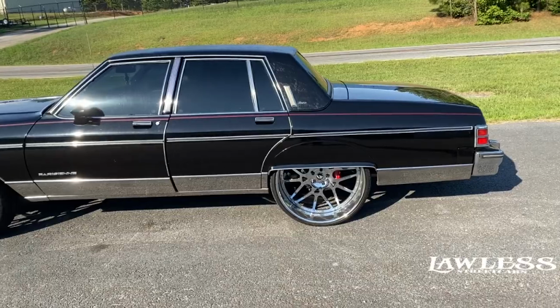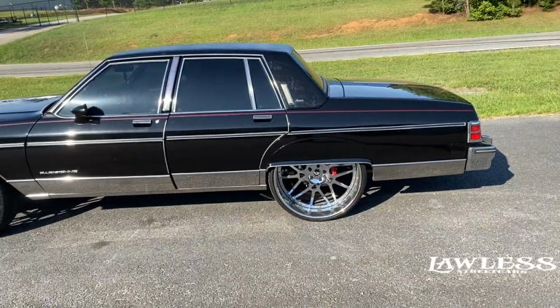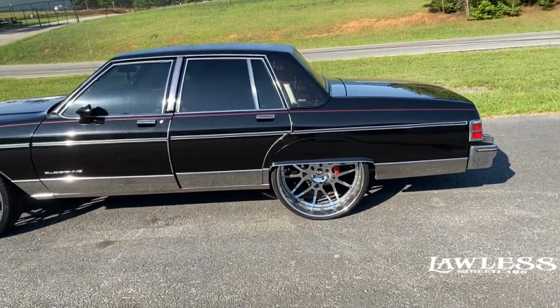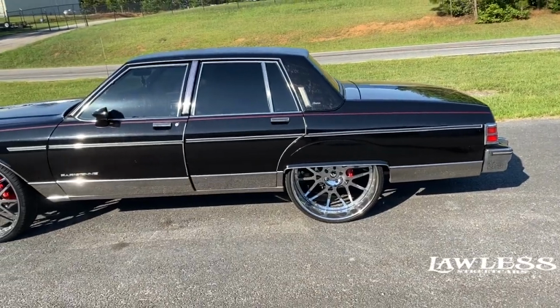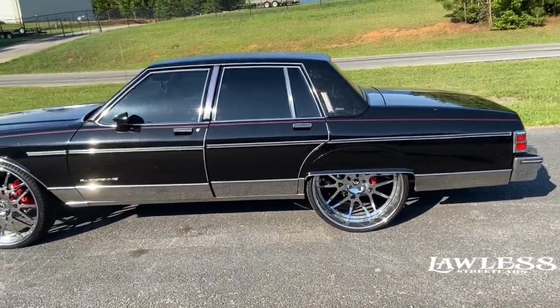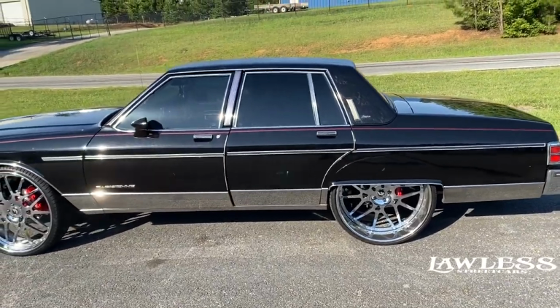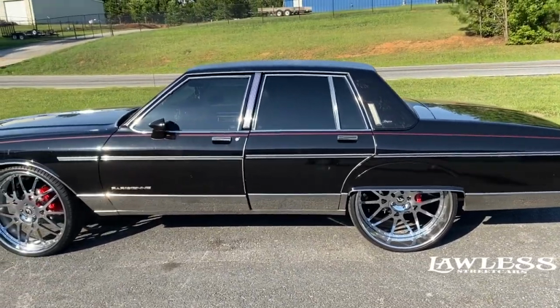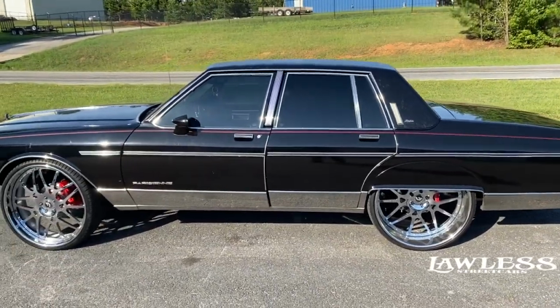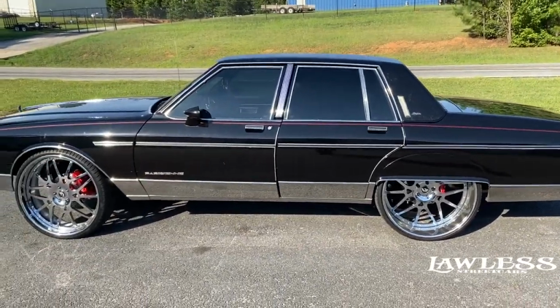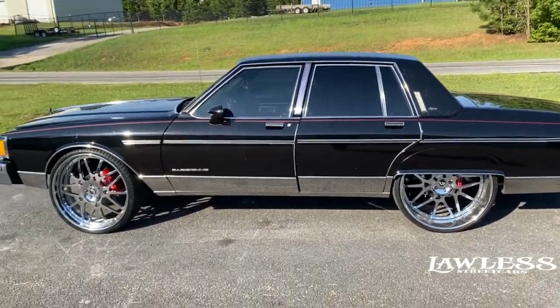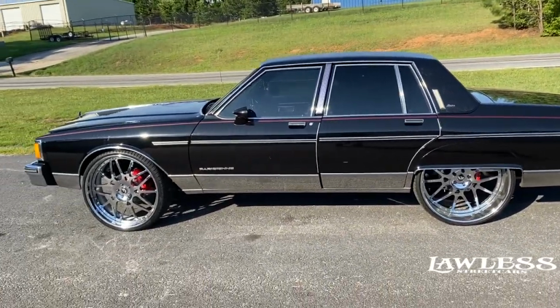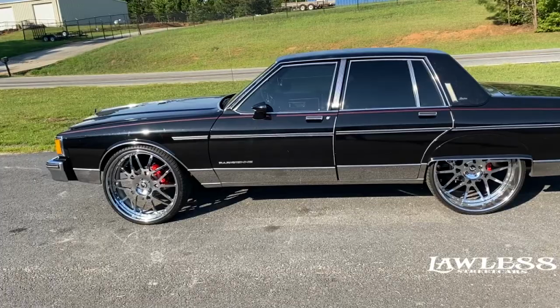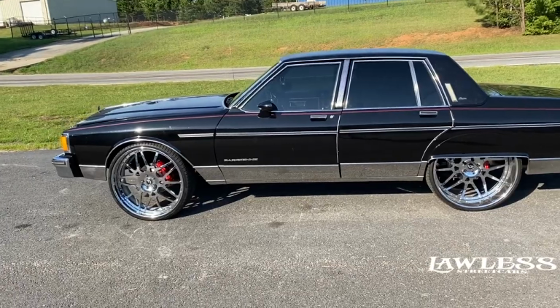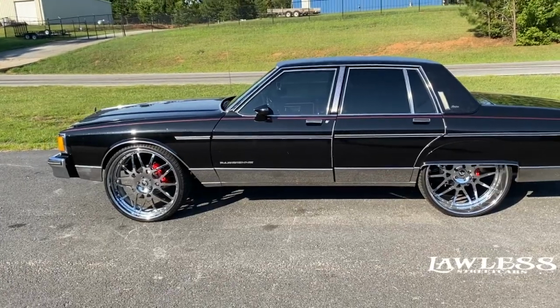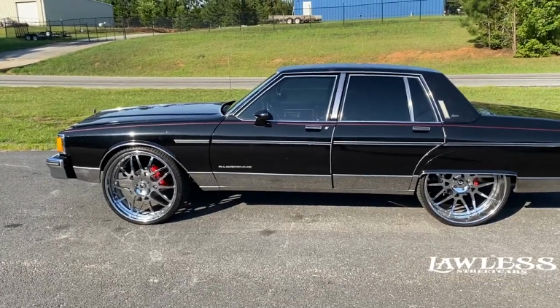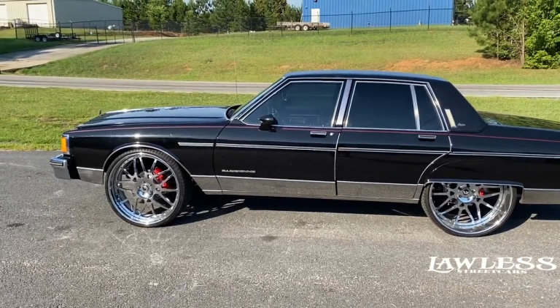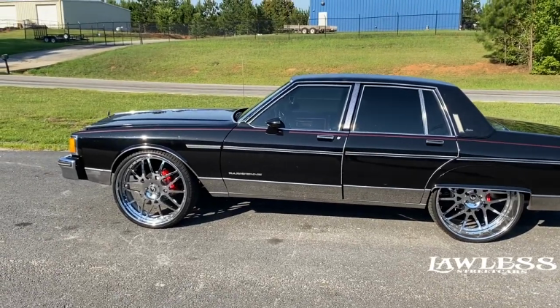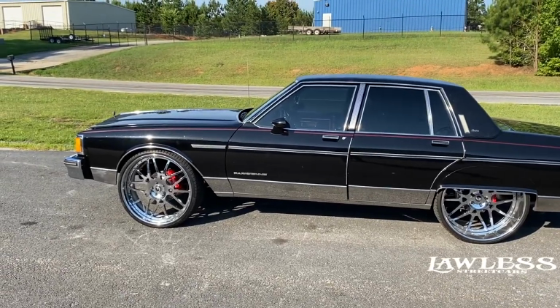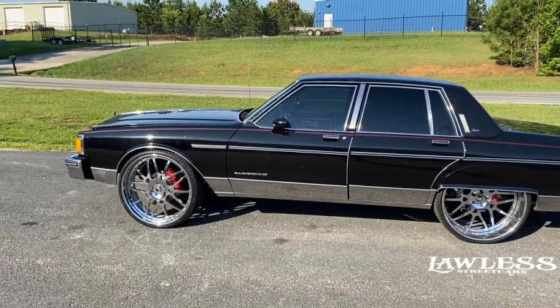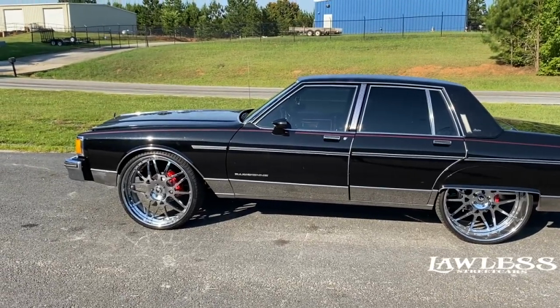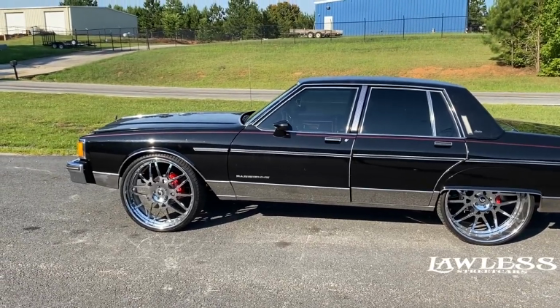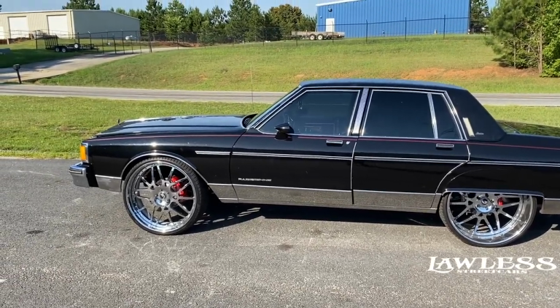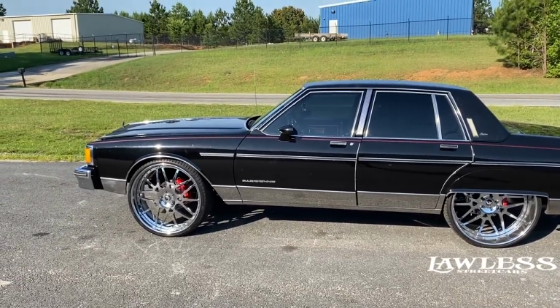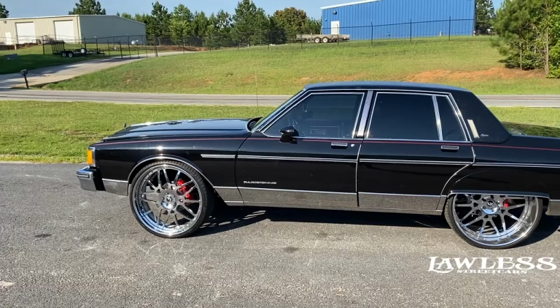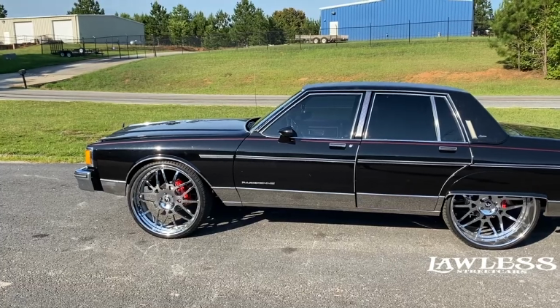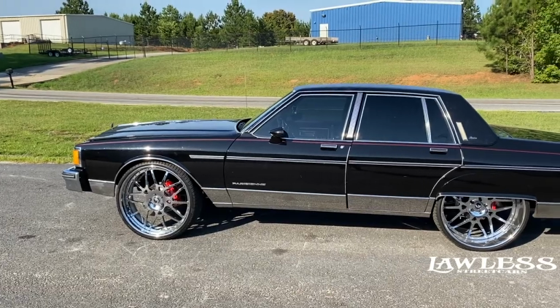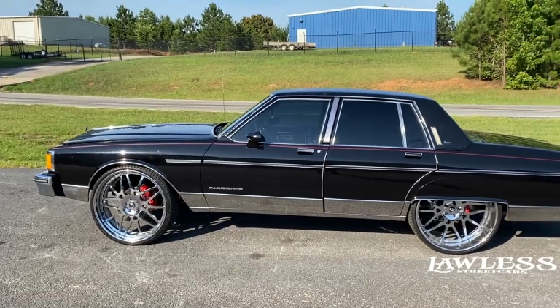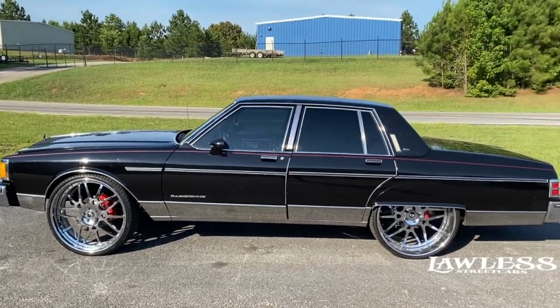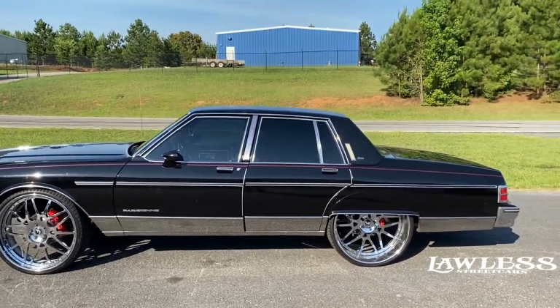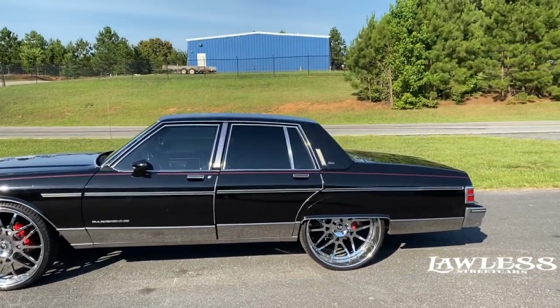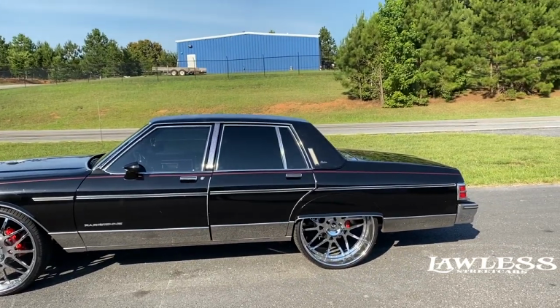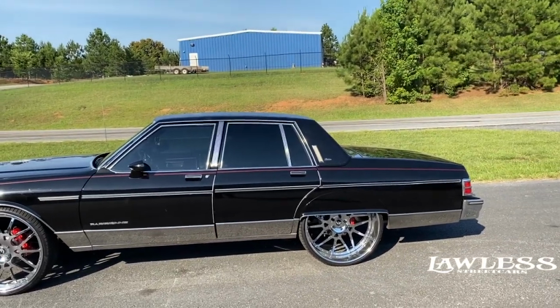Just to show the process — we'll probably do a couple different videos off of it since I recorded it in sections. It's all back together now and running and driving. I put this quick one up for the exhaust build. Y'all have heard it — it sounds really good.